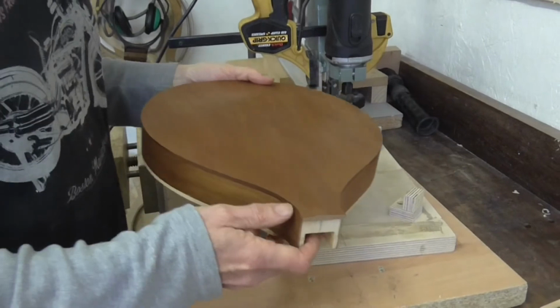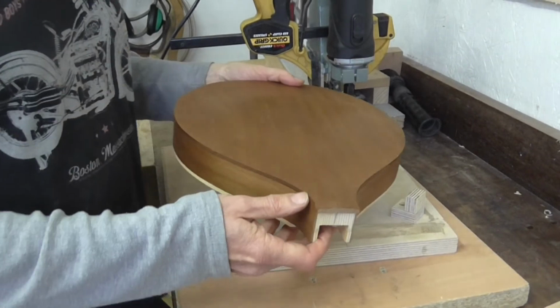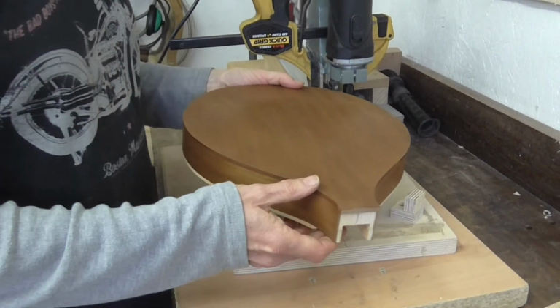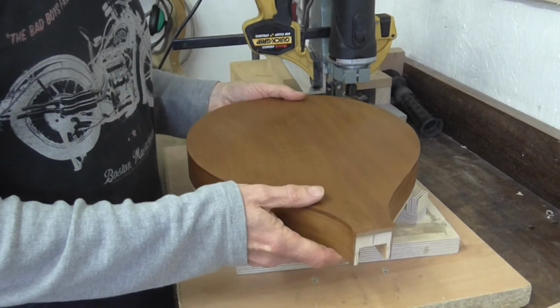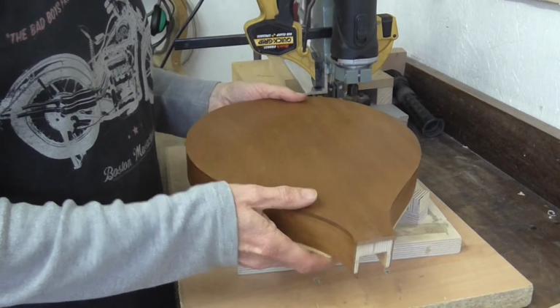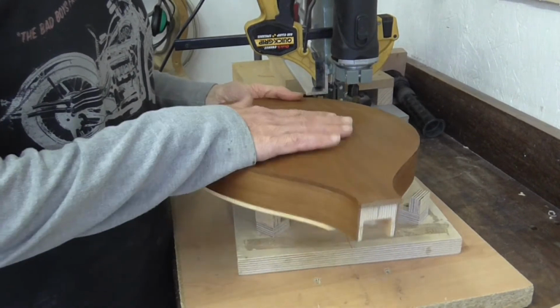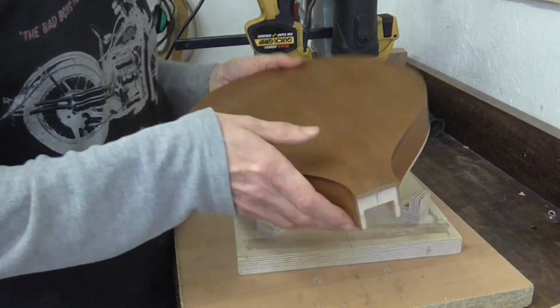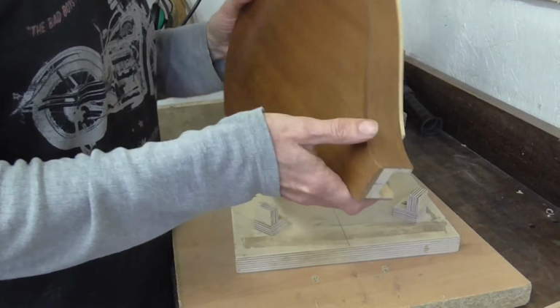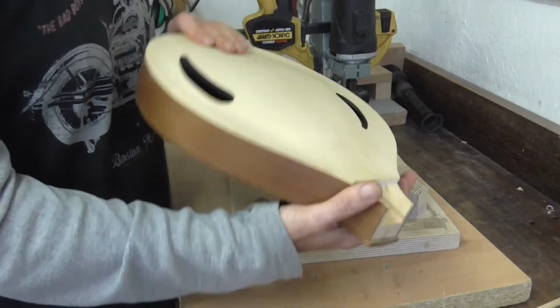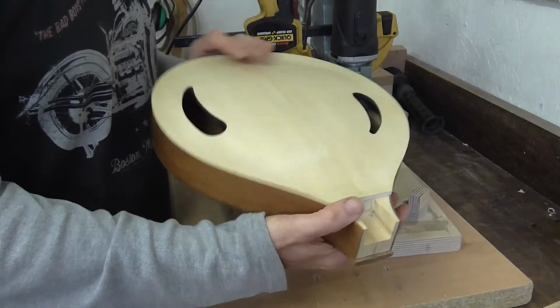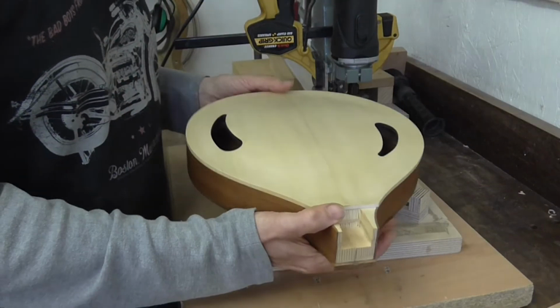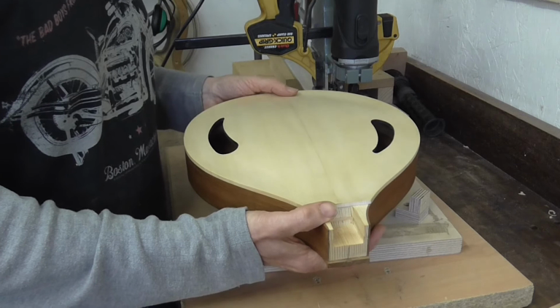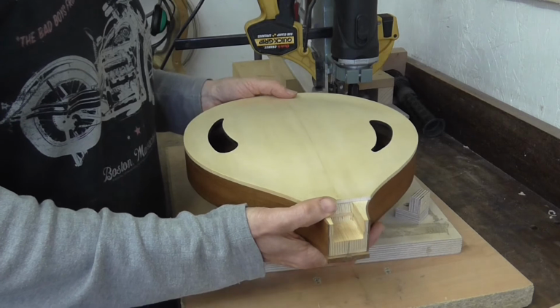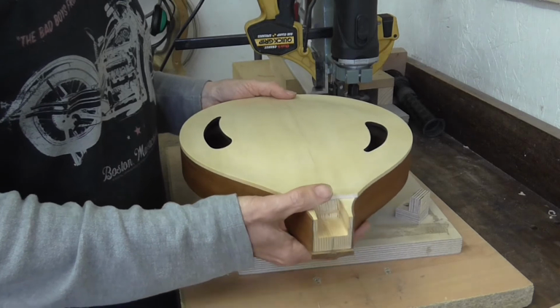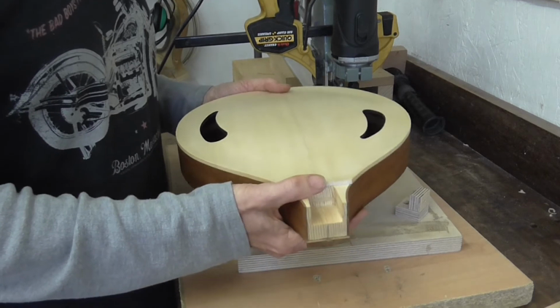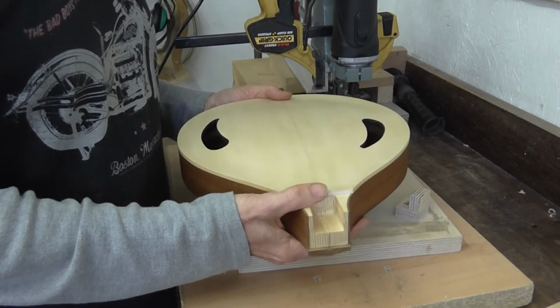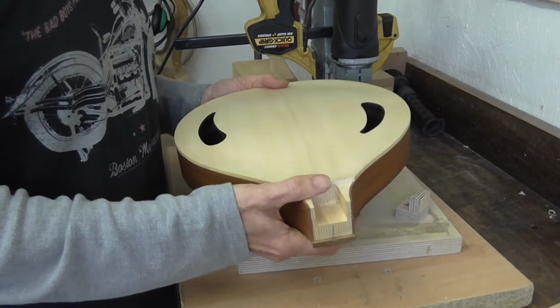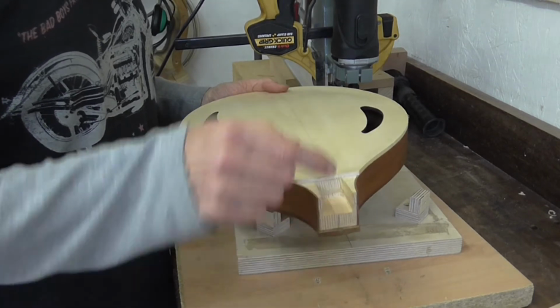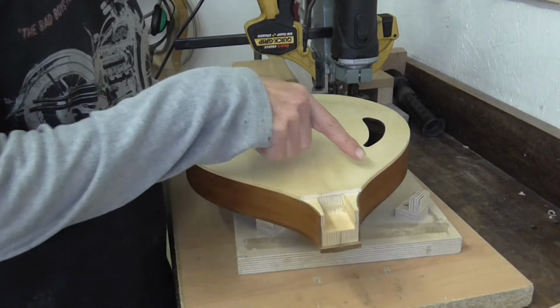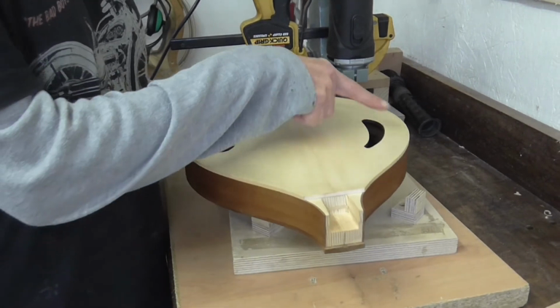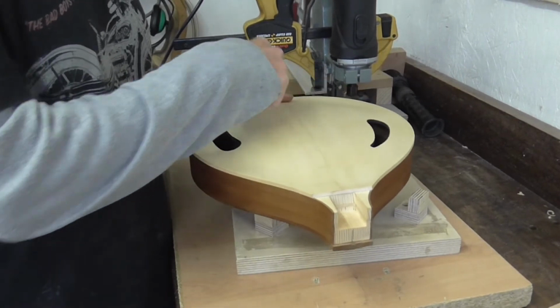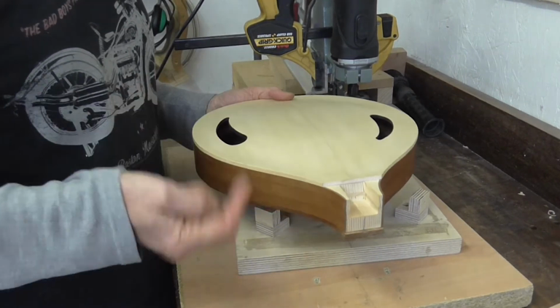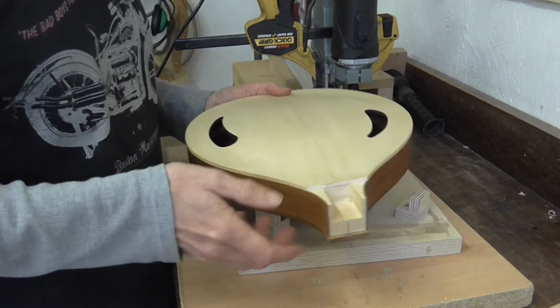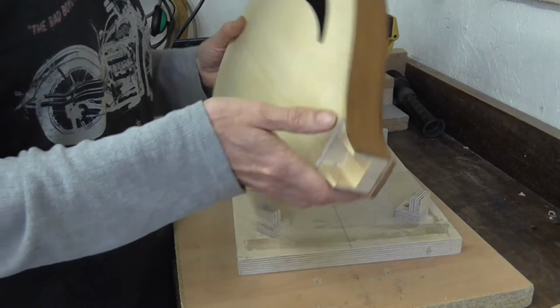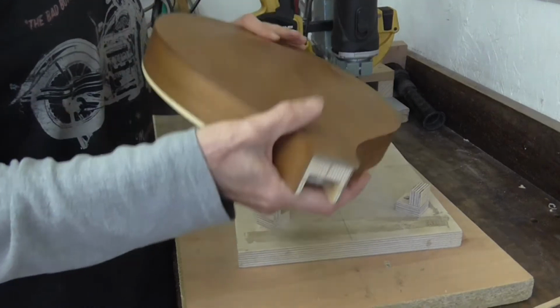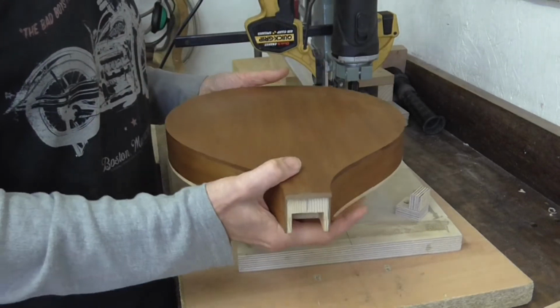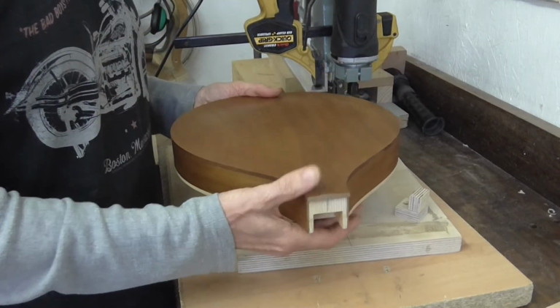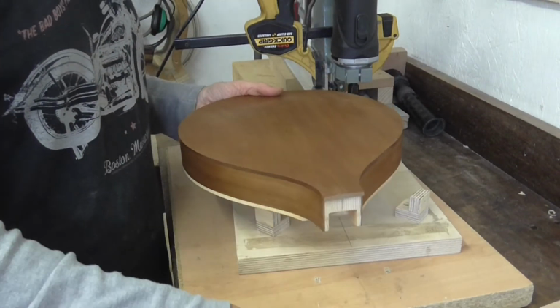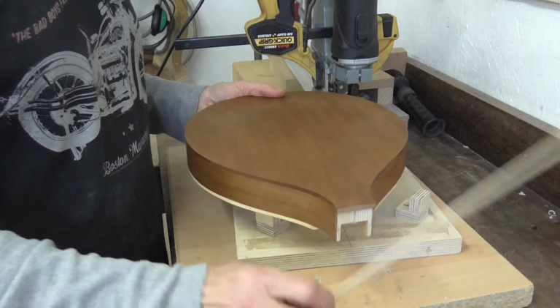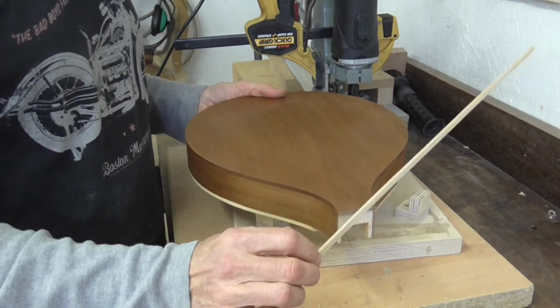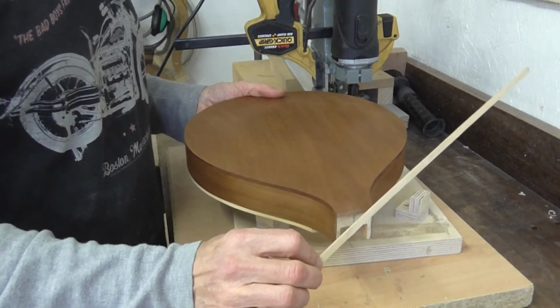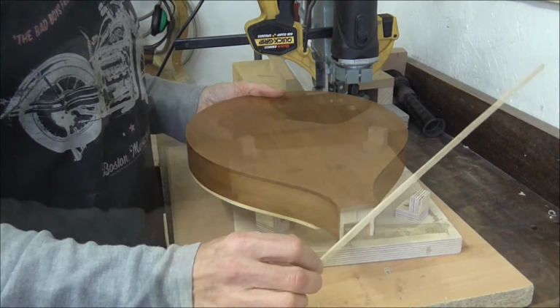Here's the body — back plate, top plate, glued to the rim. What I want to do now is route a rebate around the top and the back edges to take the binding.